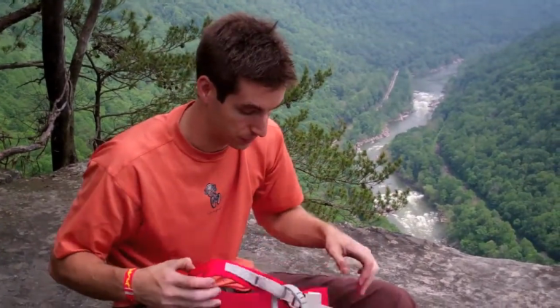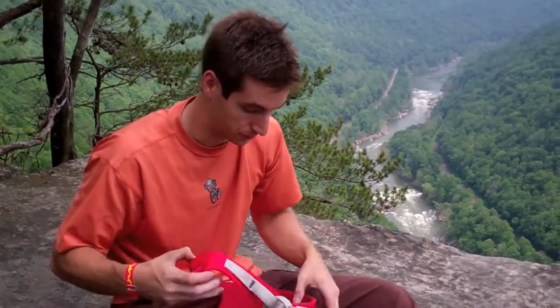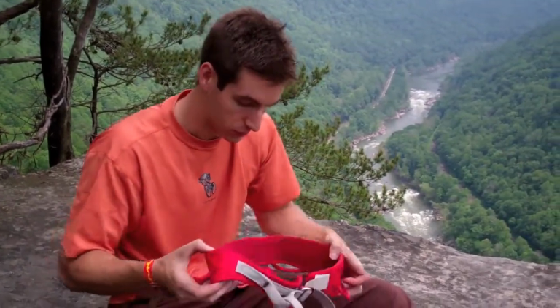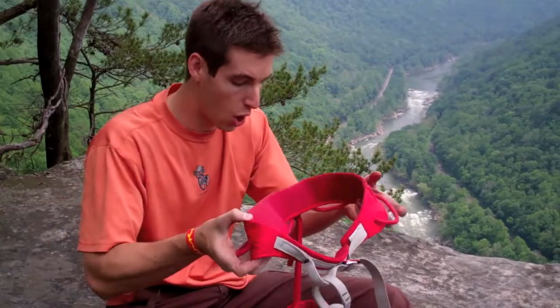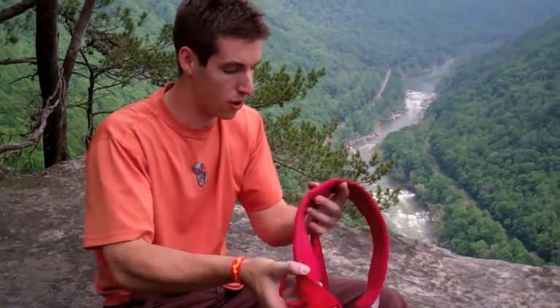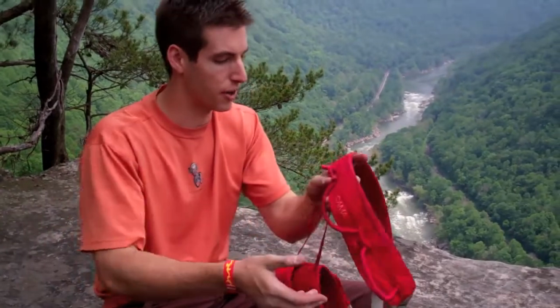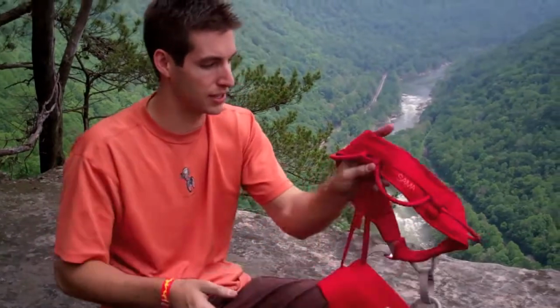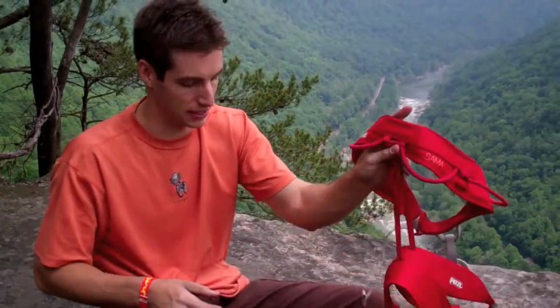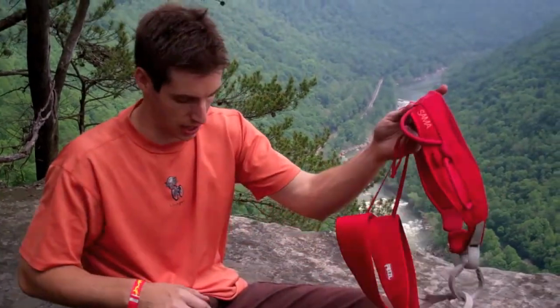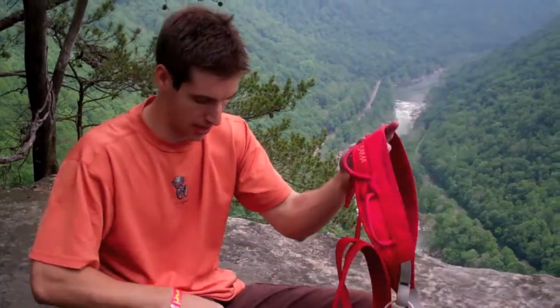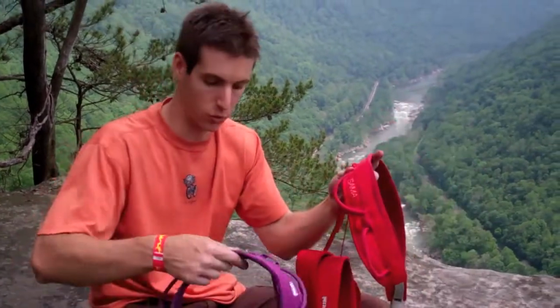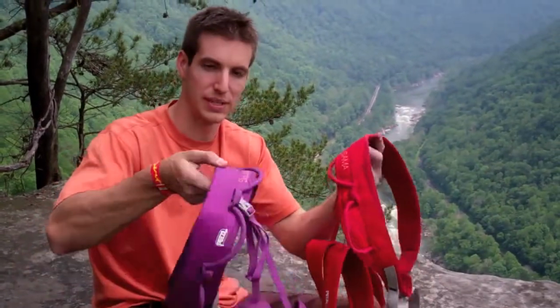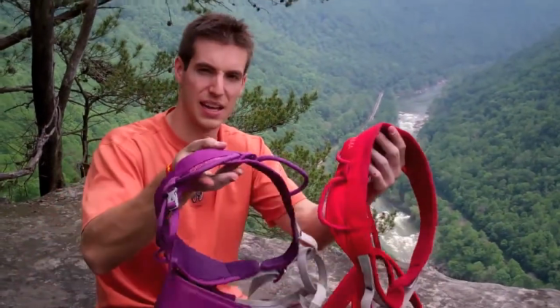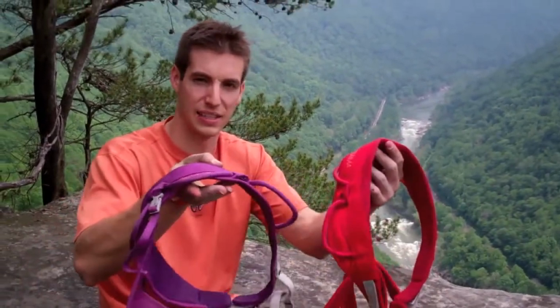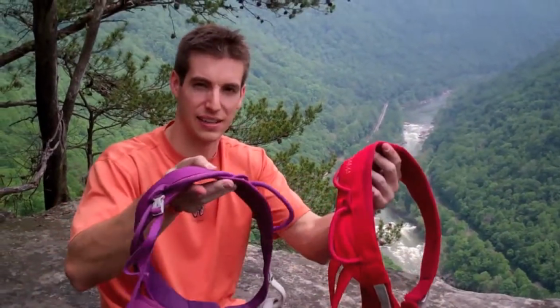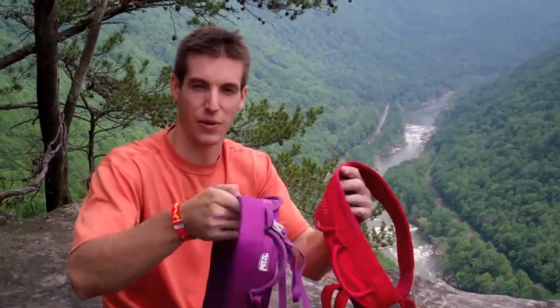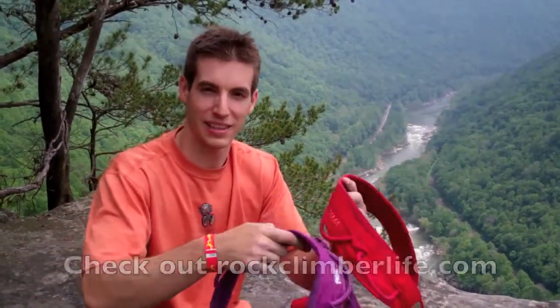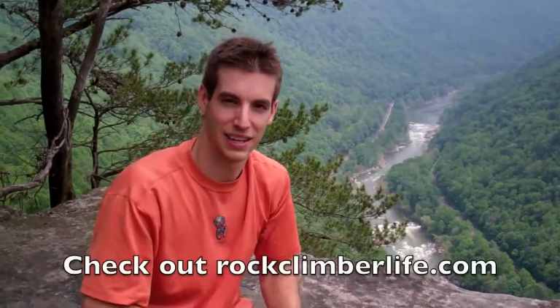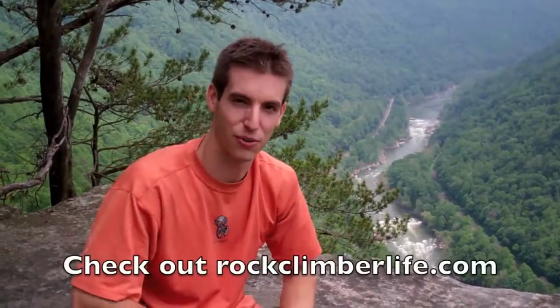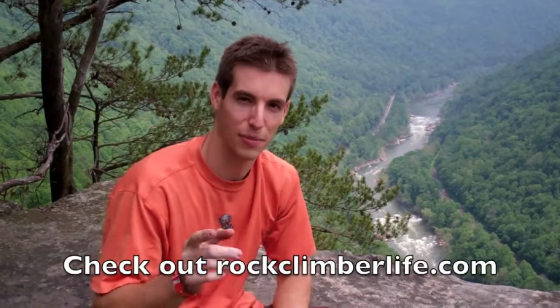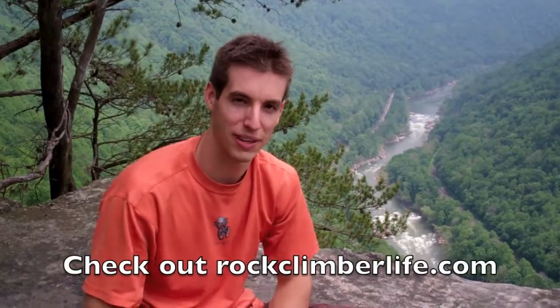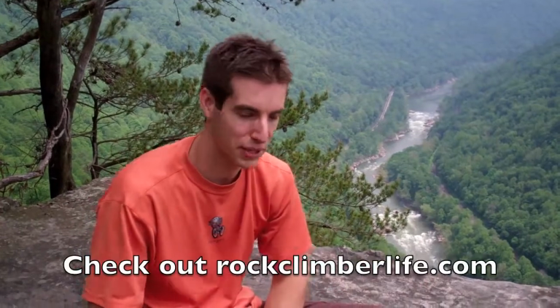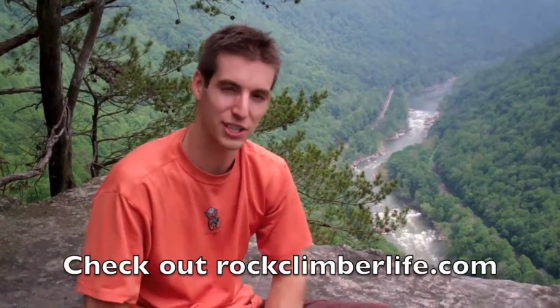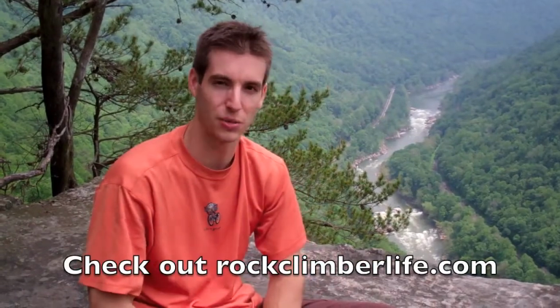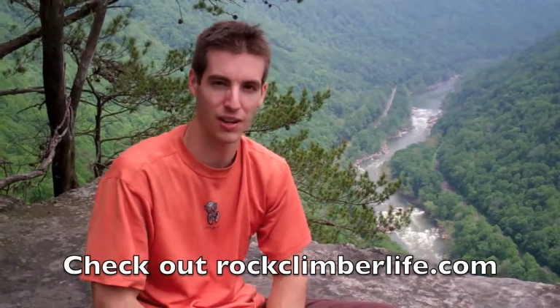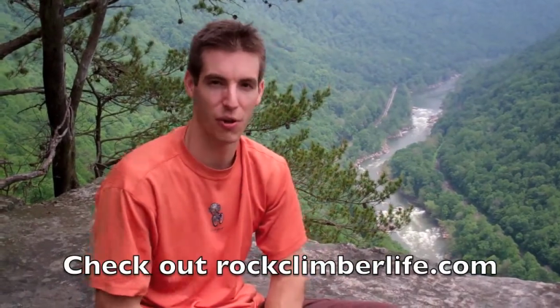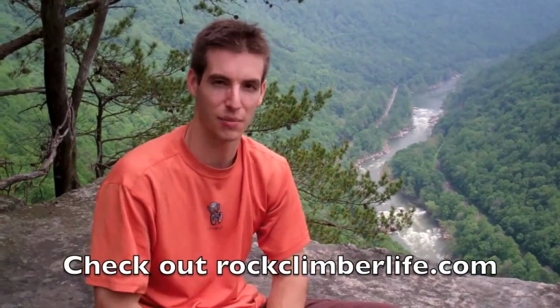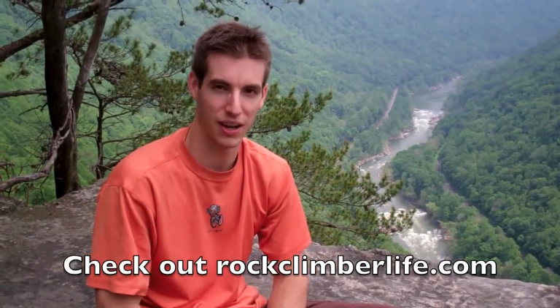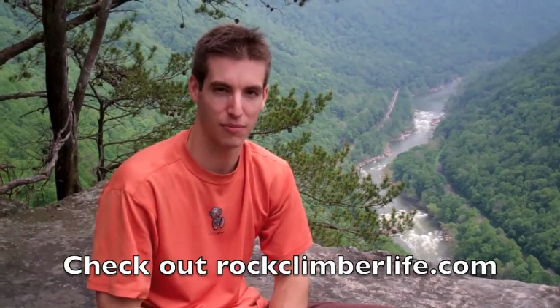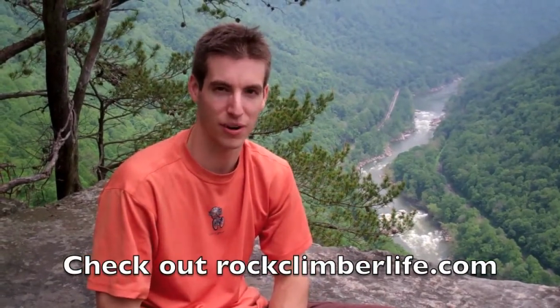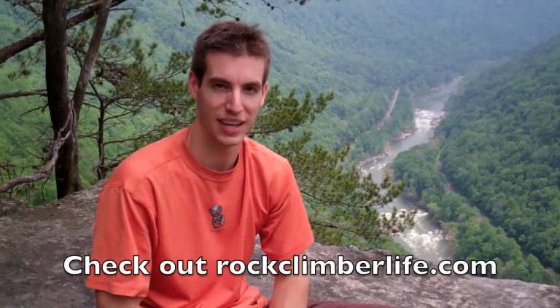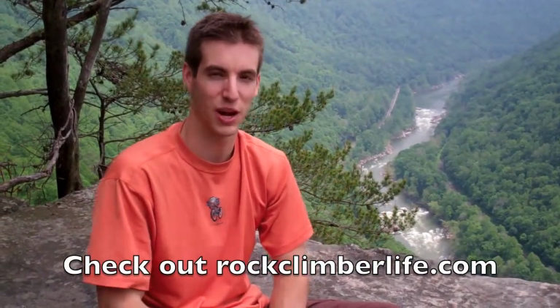Overall, very impressed with the Petzl Sama and the Women's Selena. This is another Rock Climber Life video. Be sure to check out the blog at rockclimberlife.com for more. Thanks for watching.